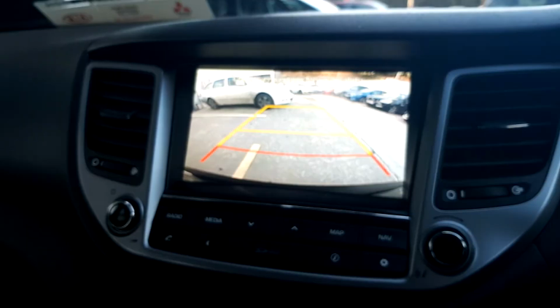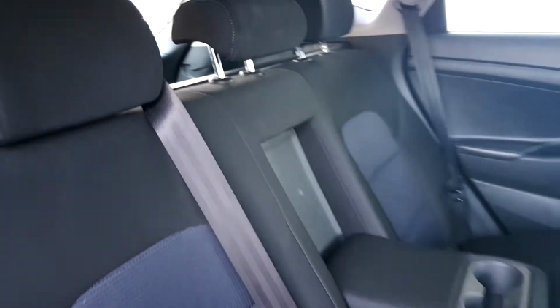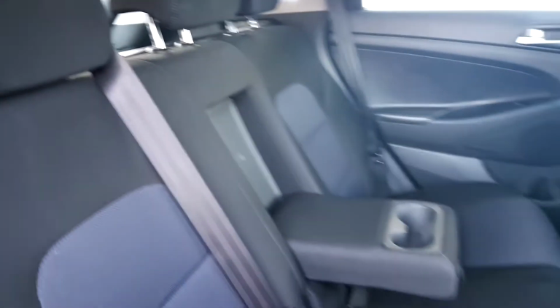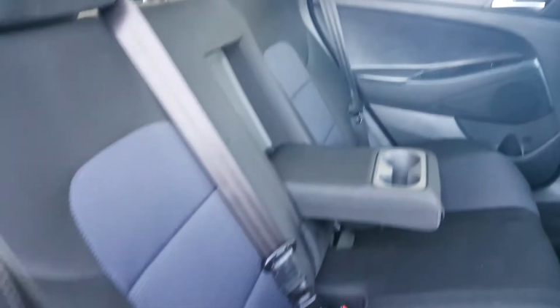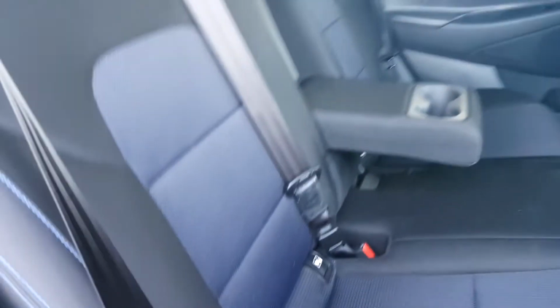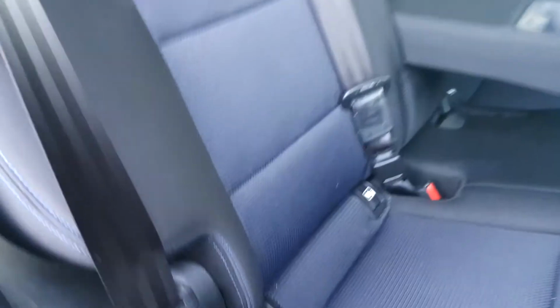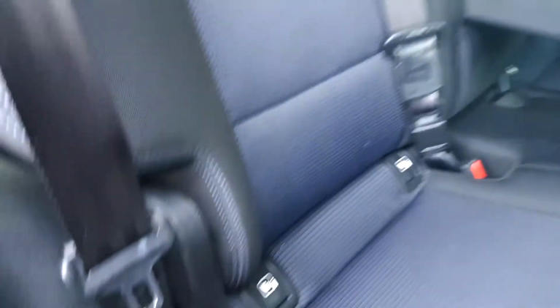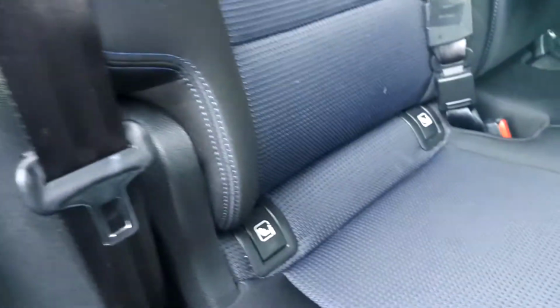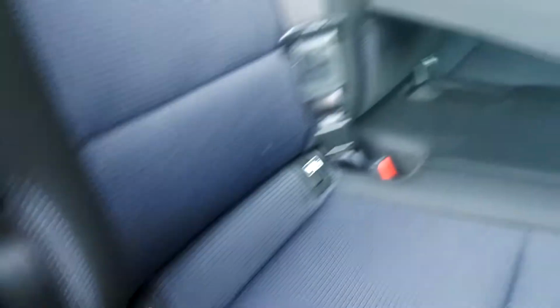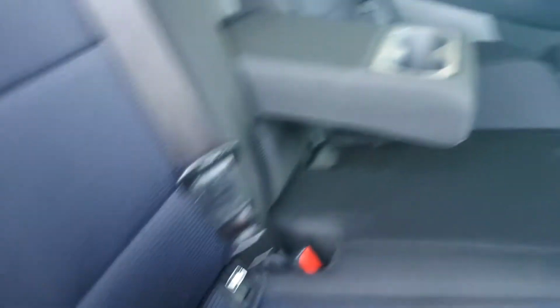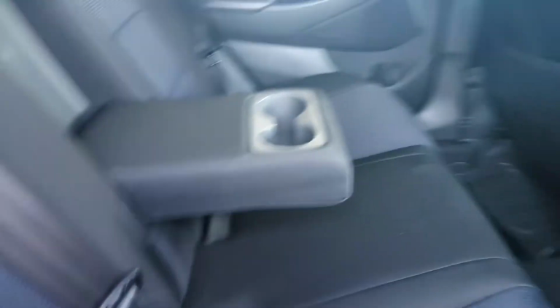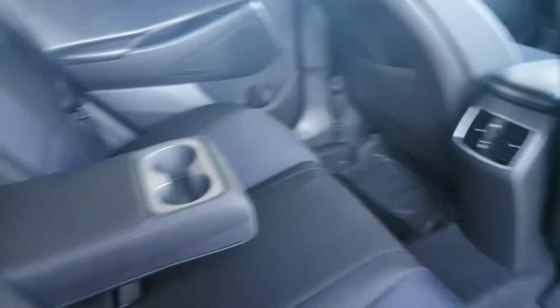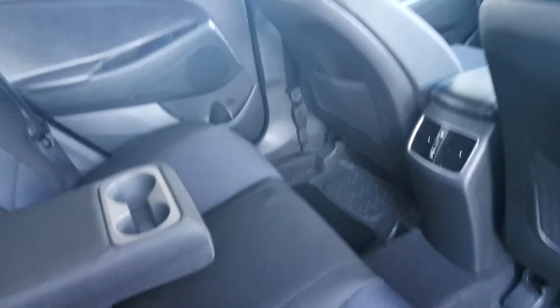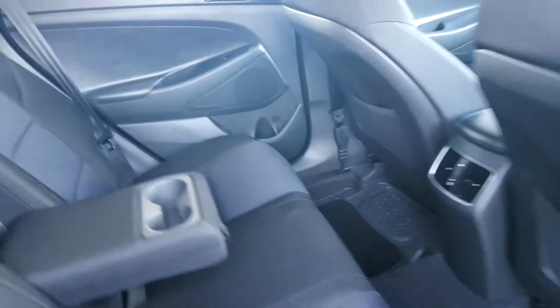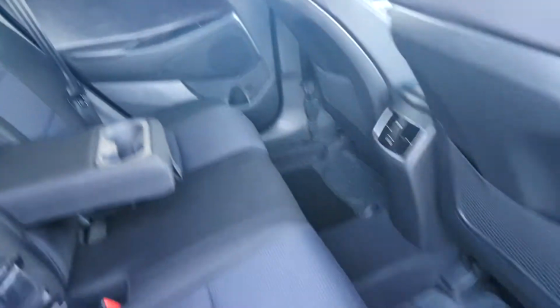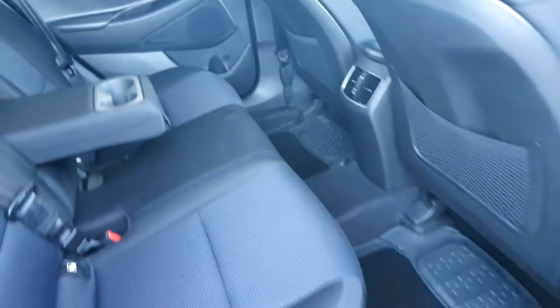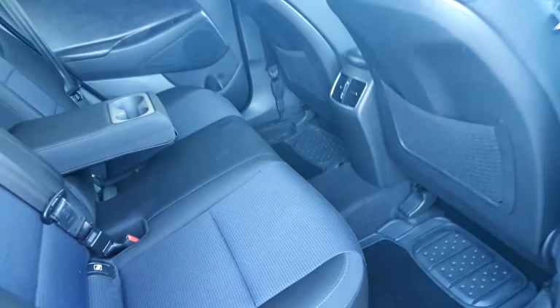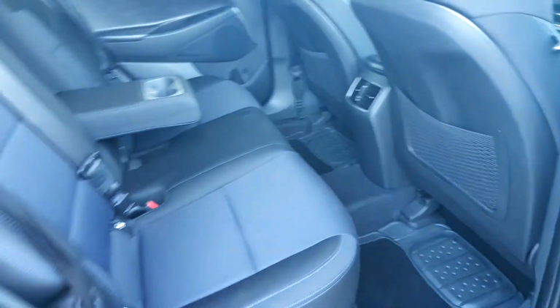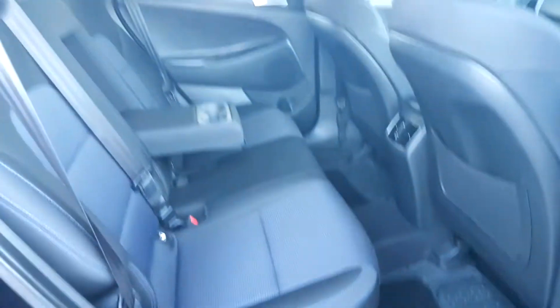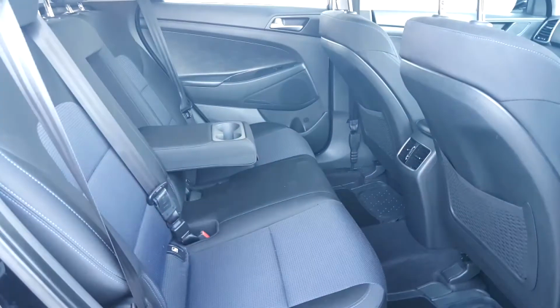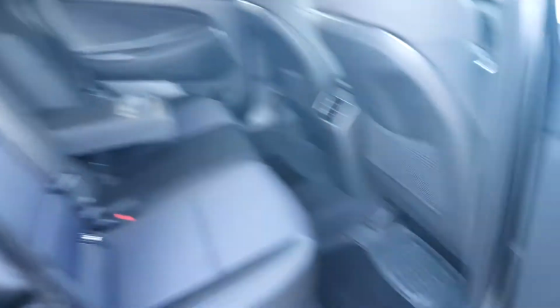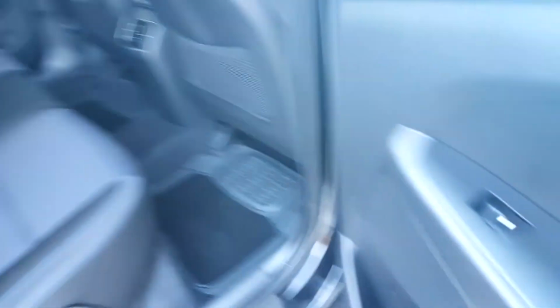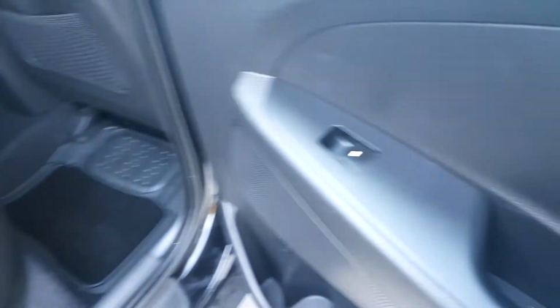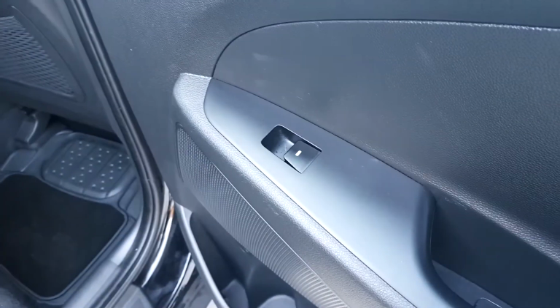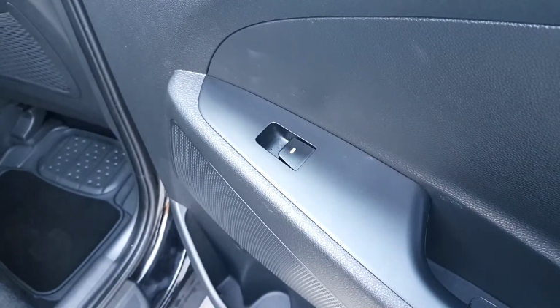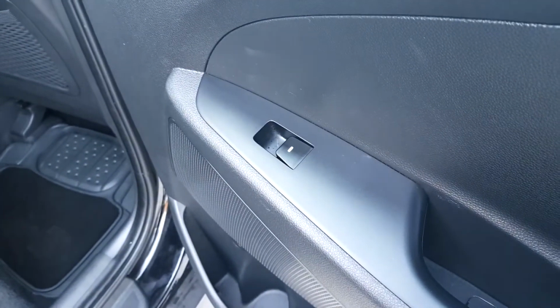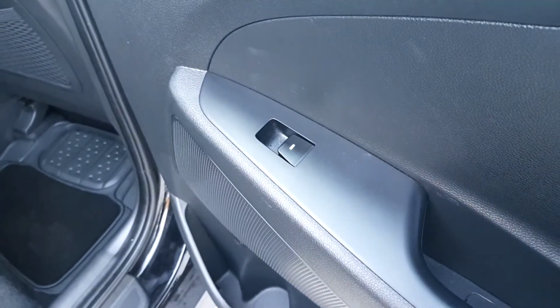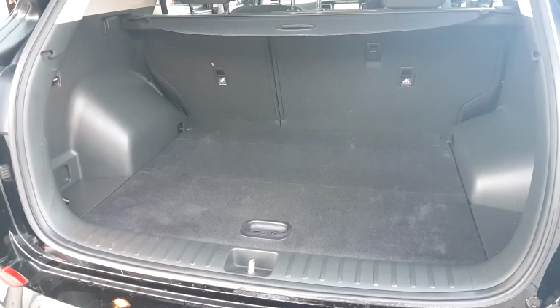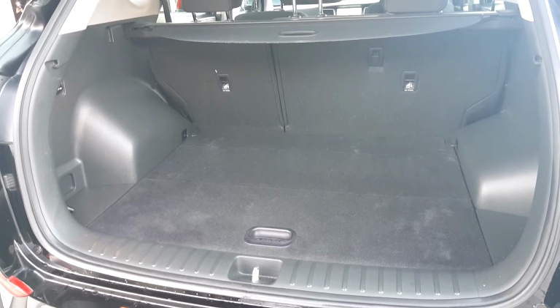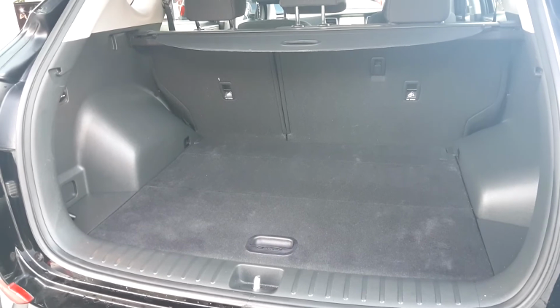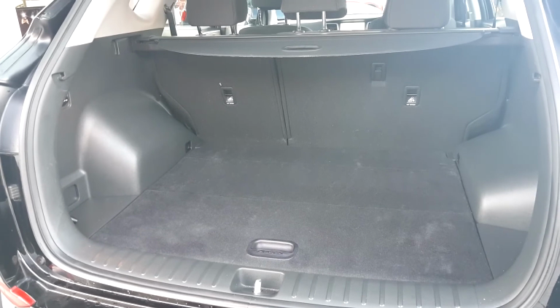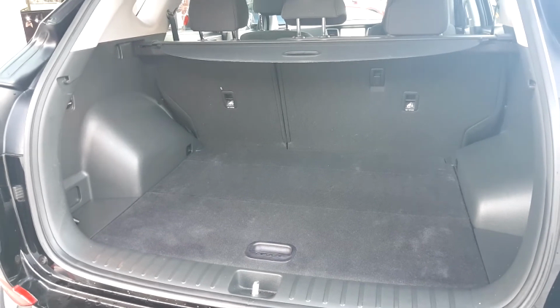There is a lot of space in the back with ISOFIX, plenty of legroom, and electric windows as well. The boot also comes with a spare tire.